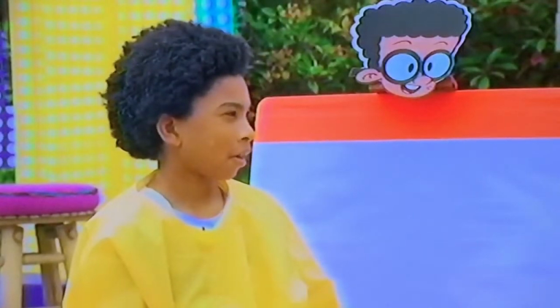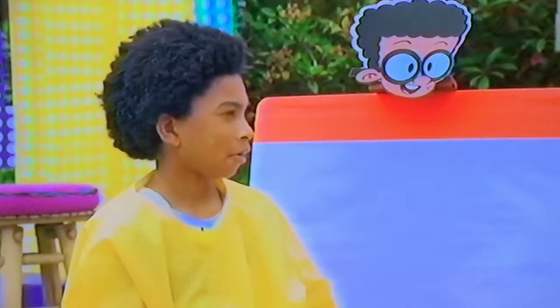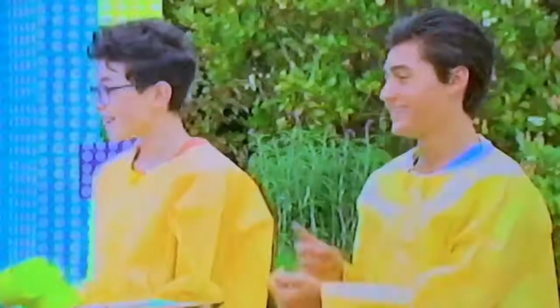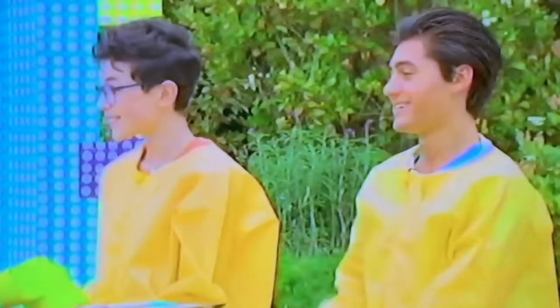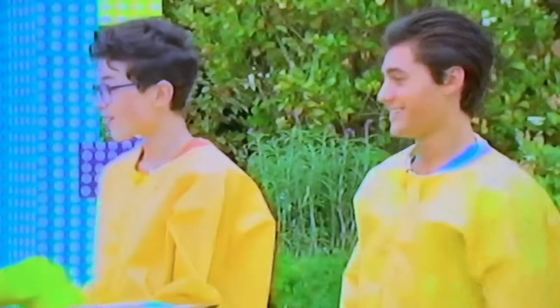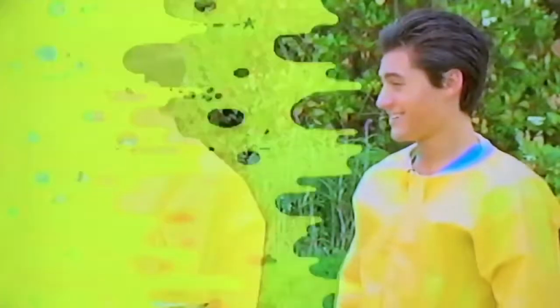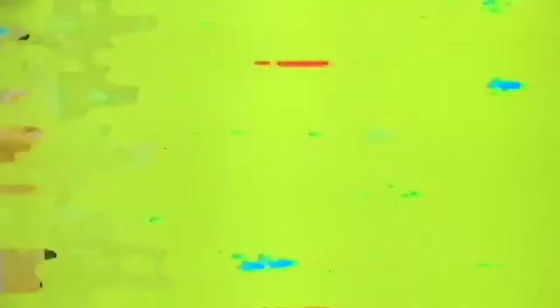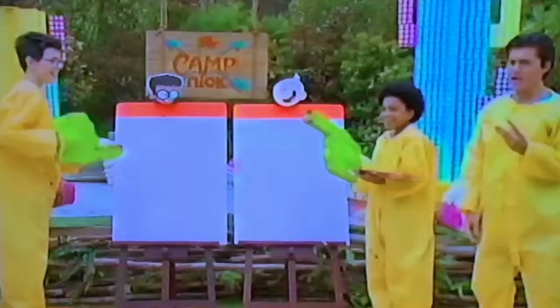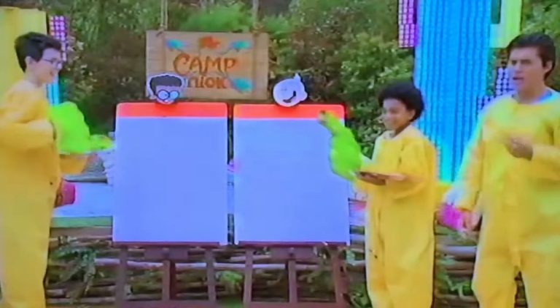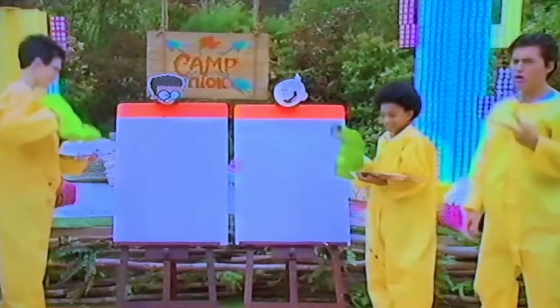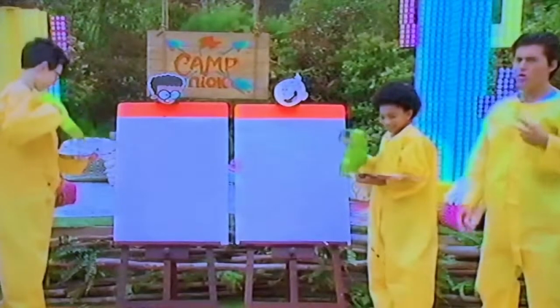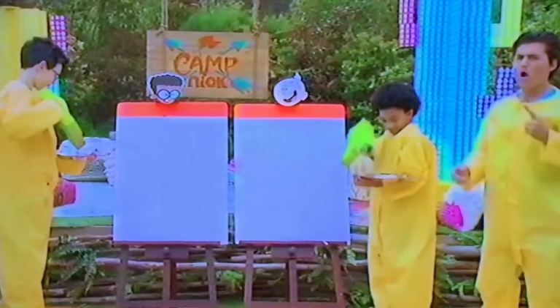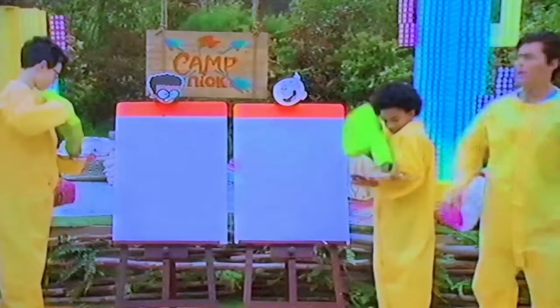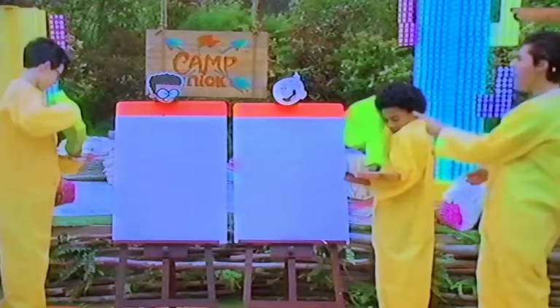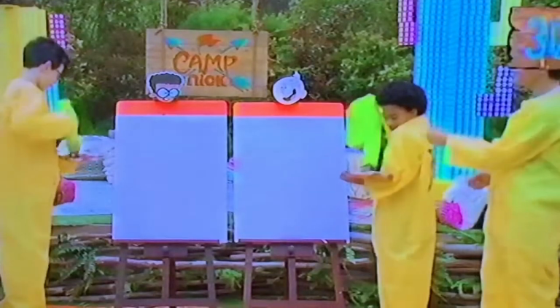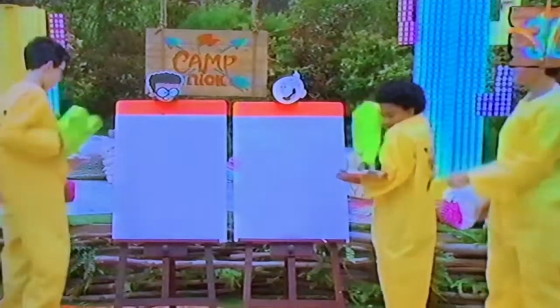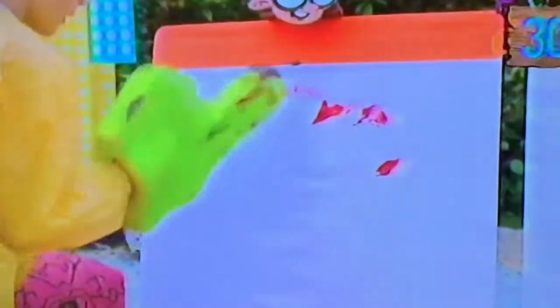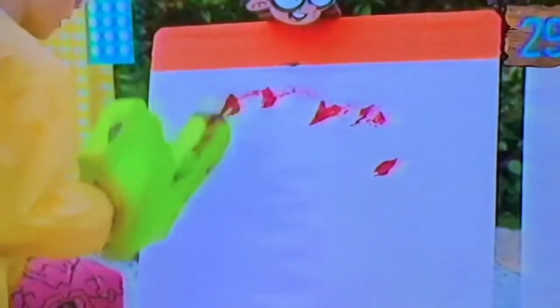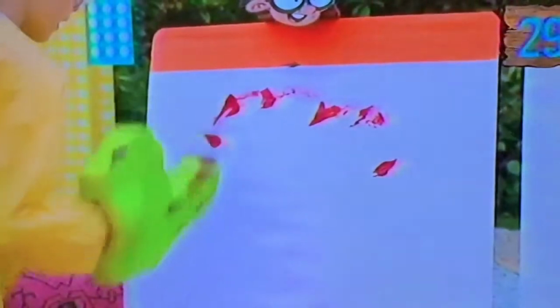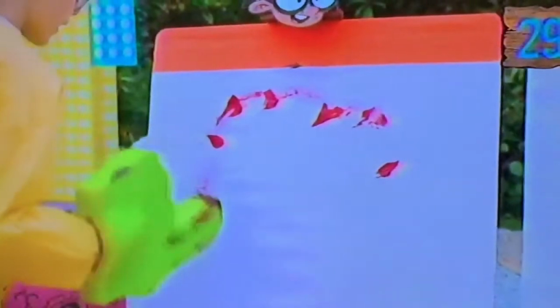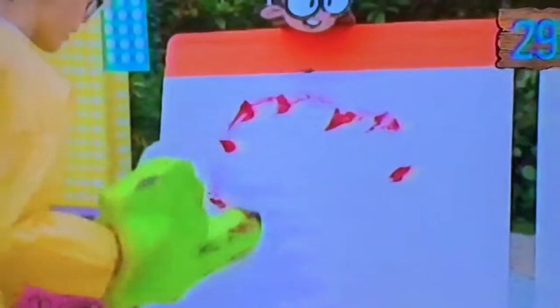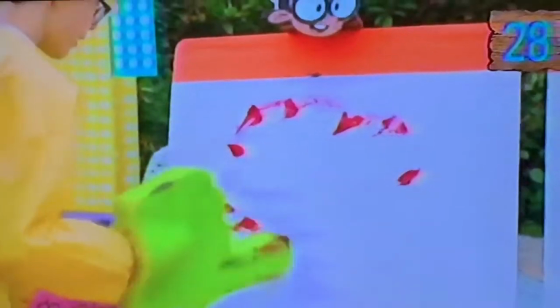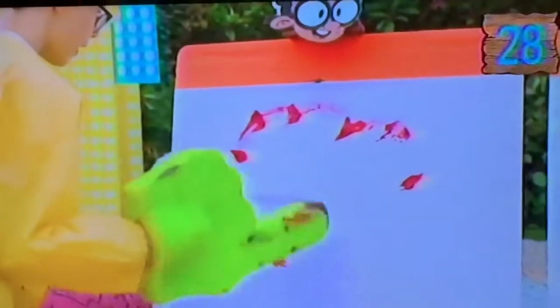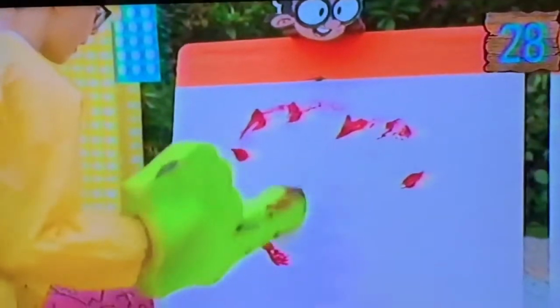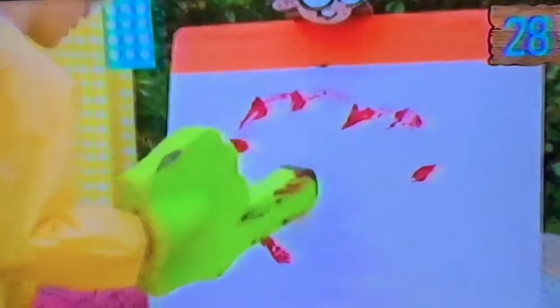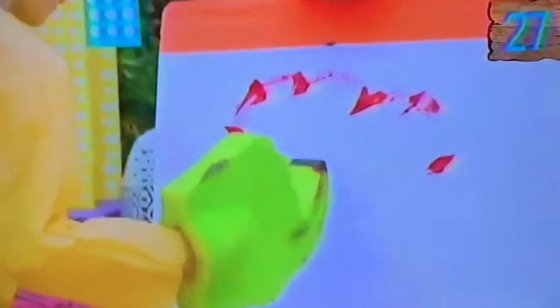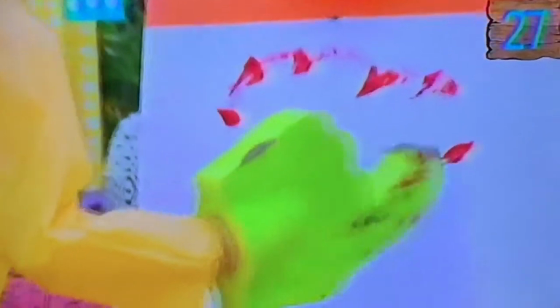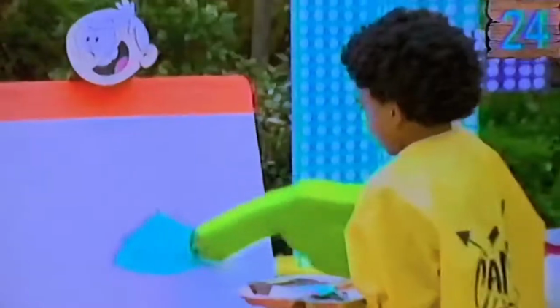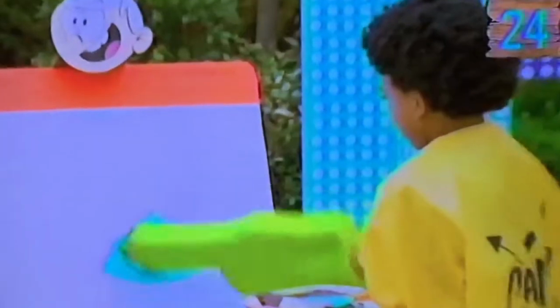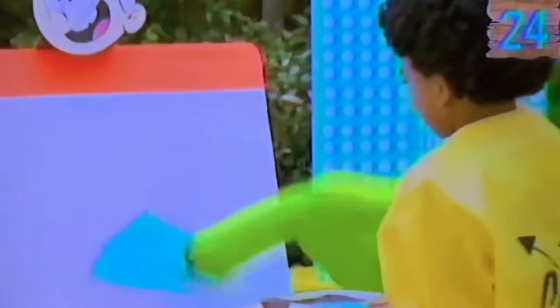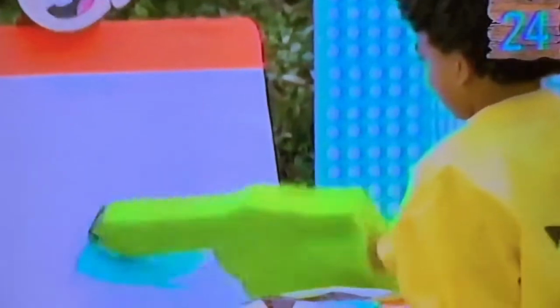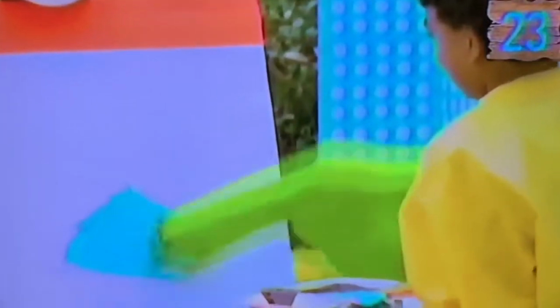You're going to be so cool. Three, two, one, paint! Okay, he's going to the outline. This is not a bad outline. You're doing the filler type.